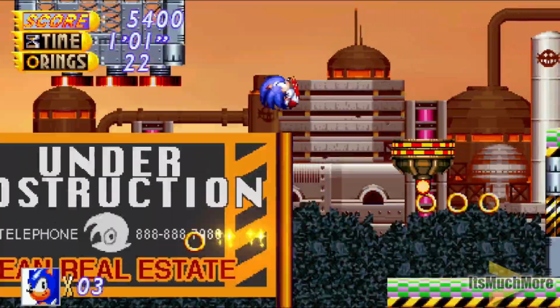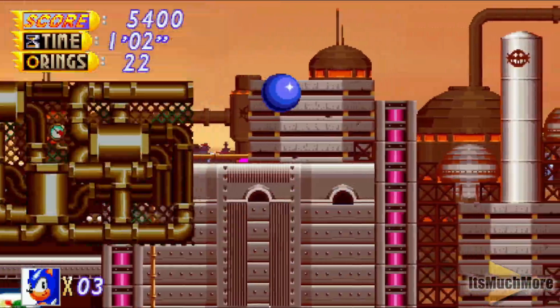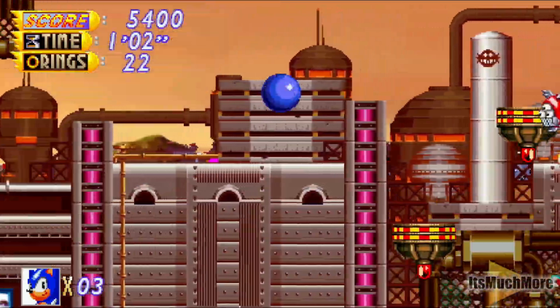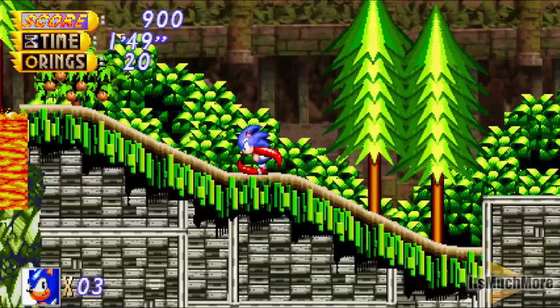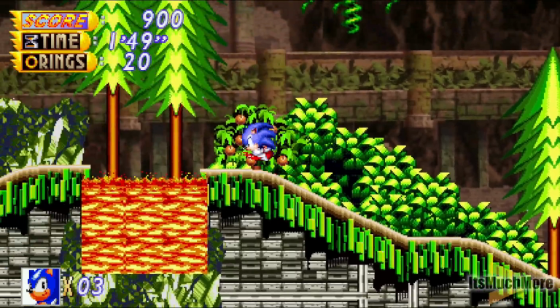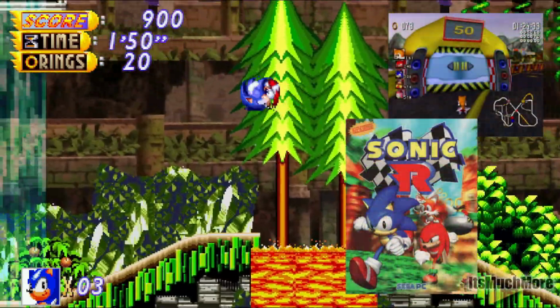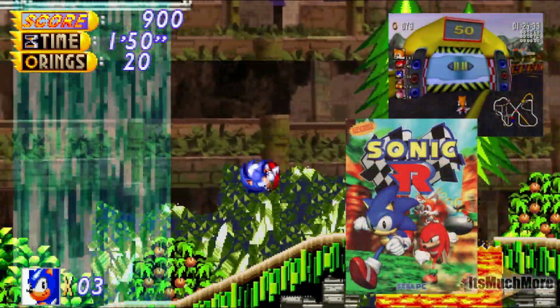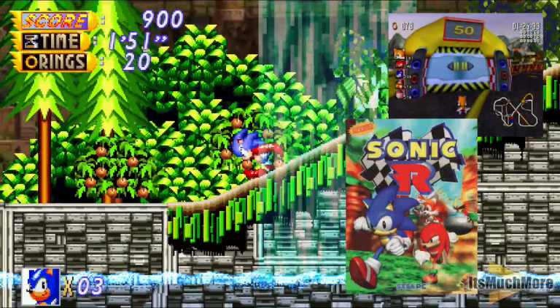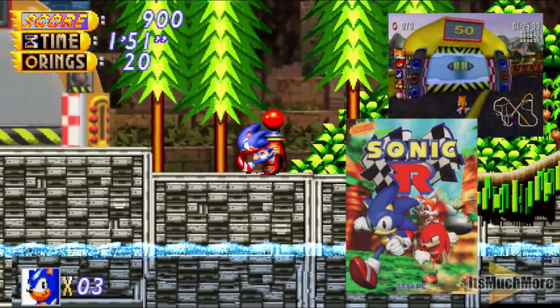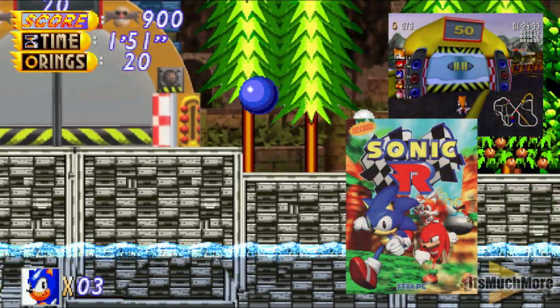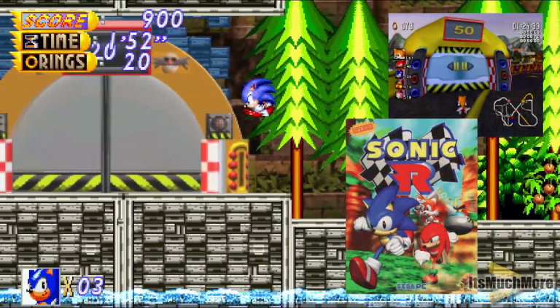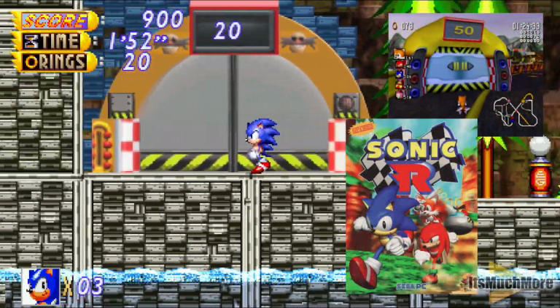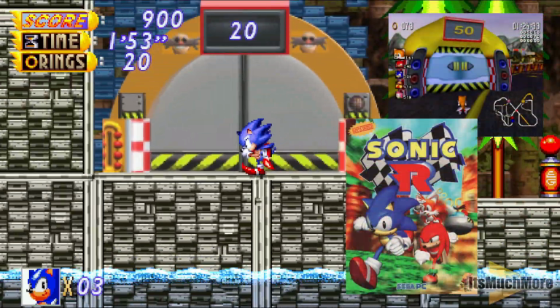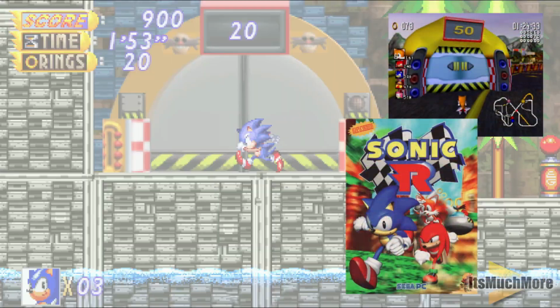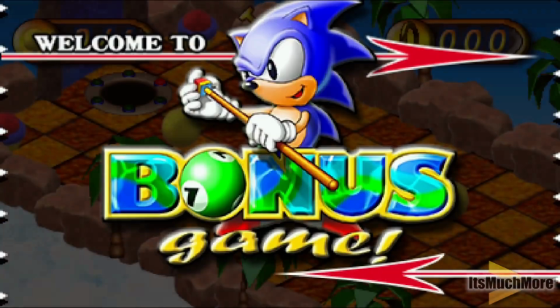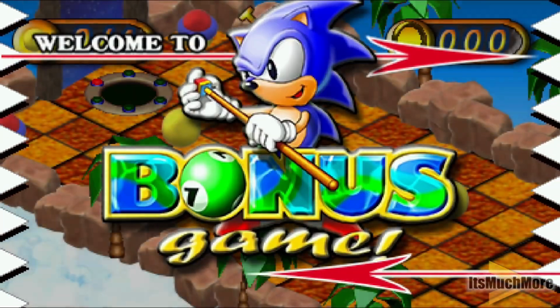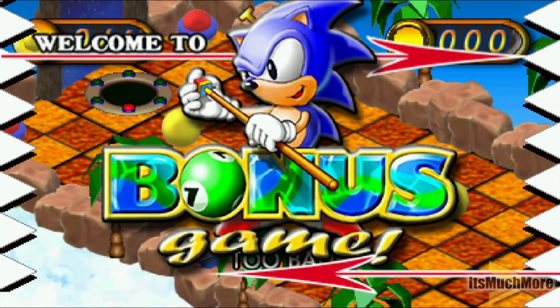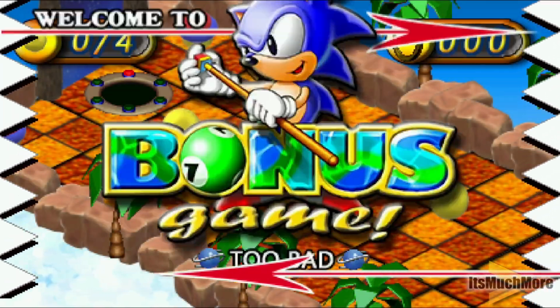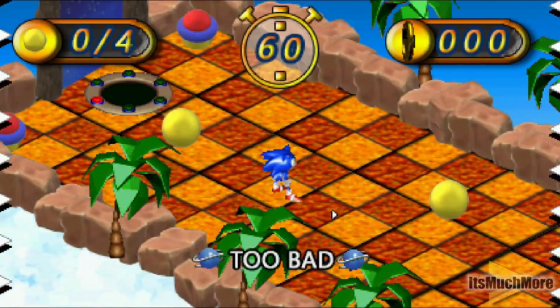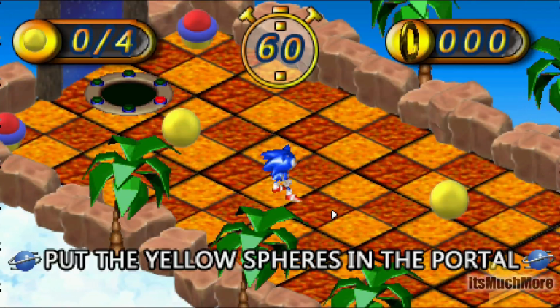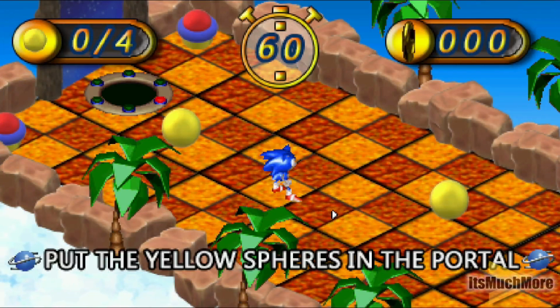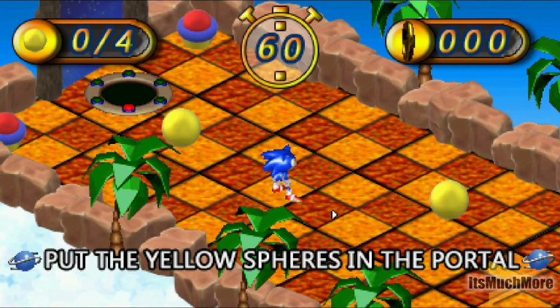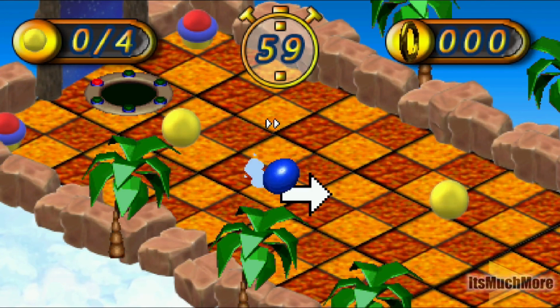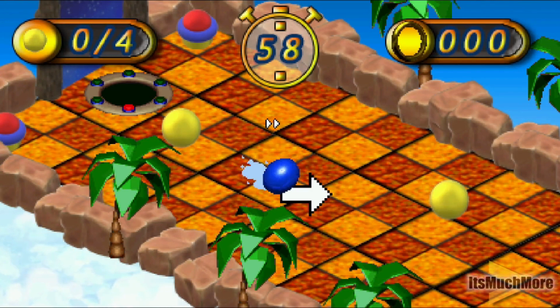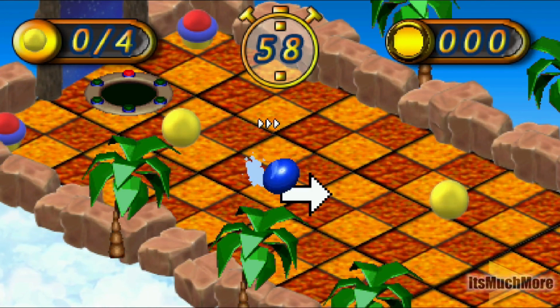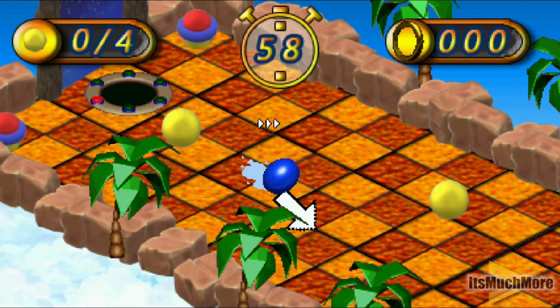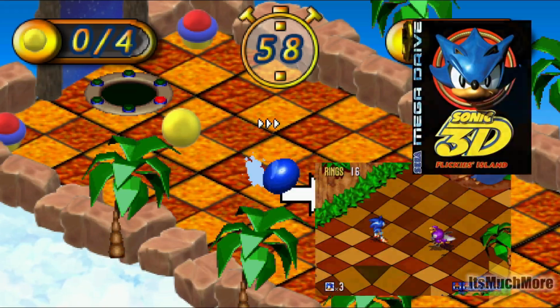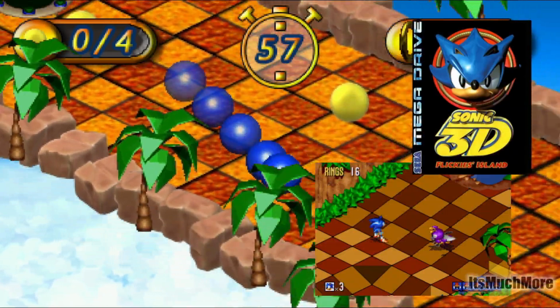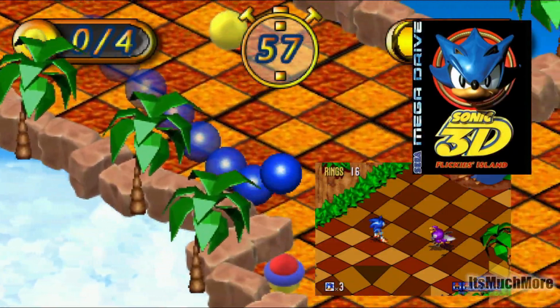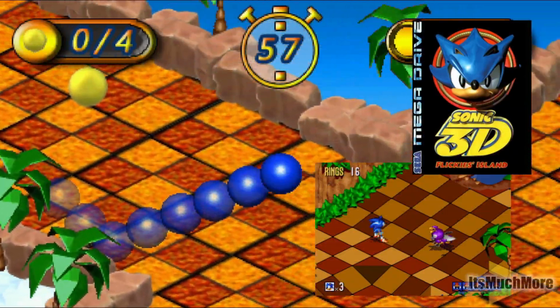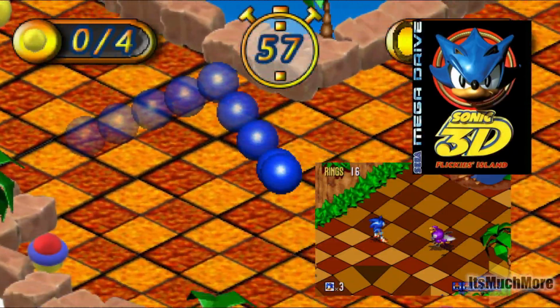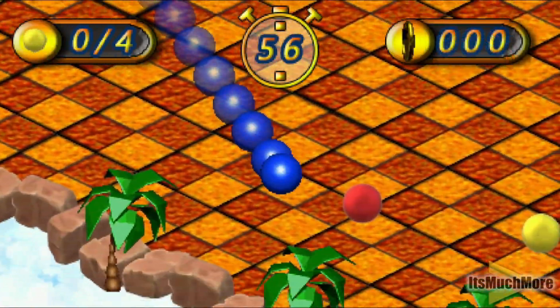Speaking of a previous Sonic game, this reminds me of the gates from Sonic R, where you collect enough rings to open it to get a Chaos Emerald. In the bonus game, it's a billiard style game where you've got to shoot the yellow spears into the portal. It looks very similar to Sonic 3D in the background design.